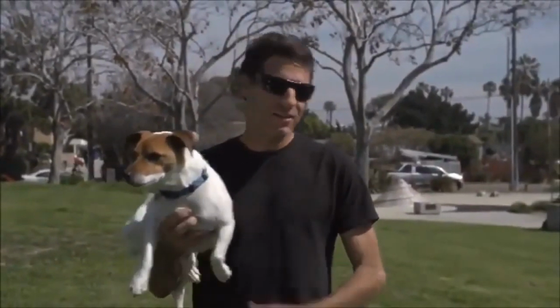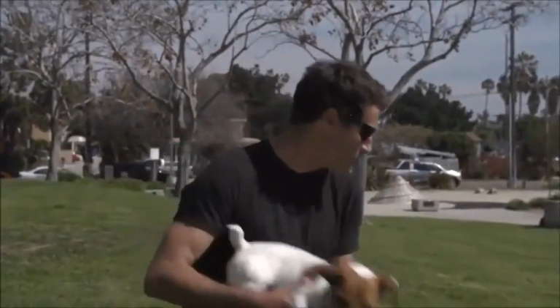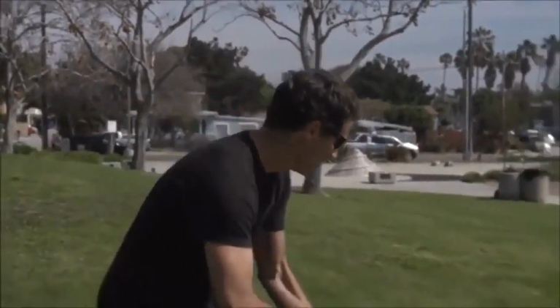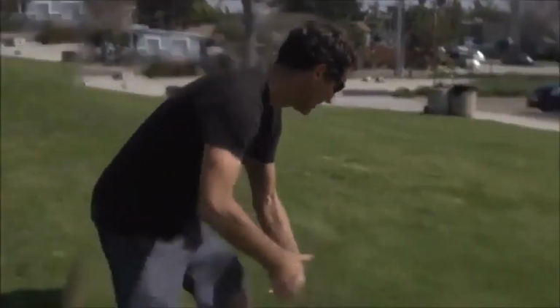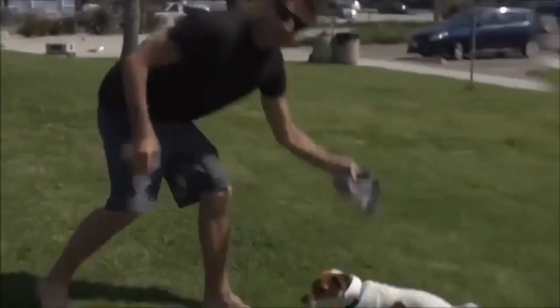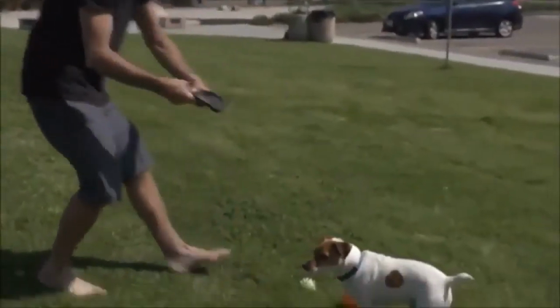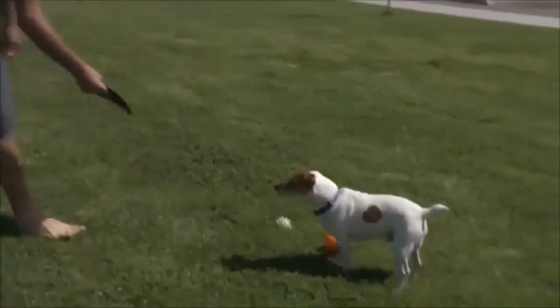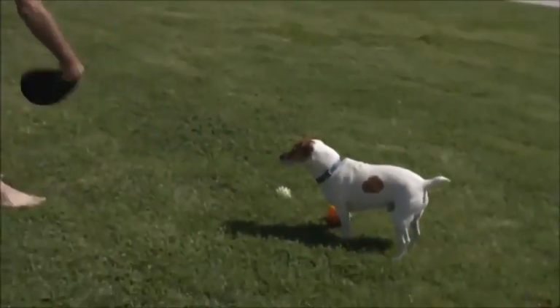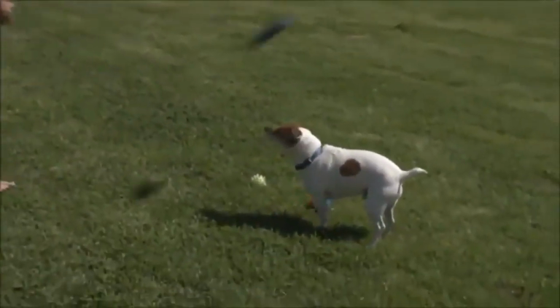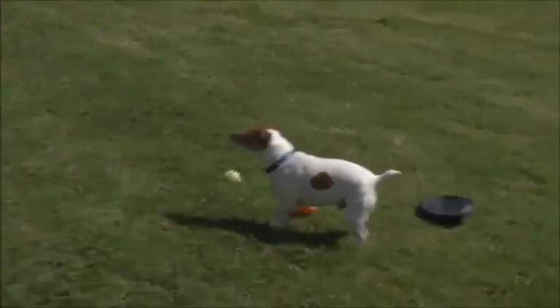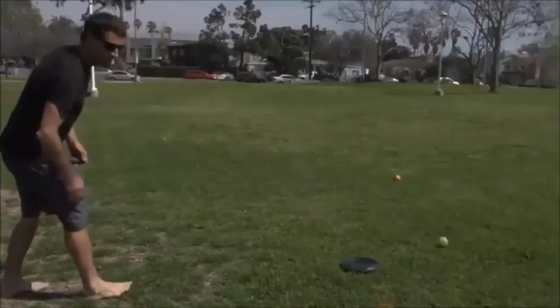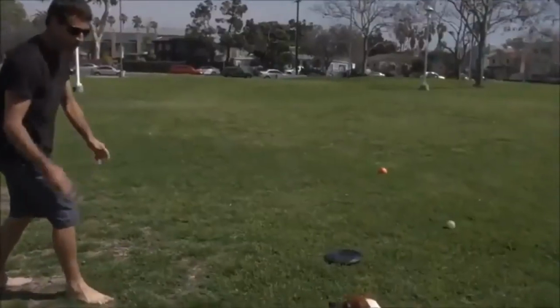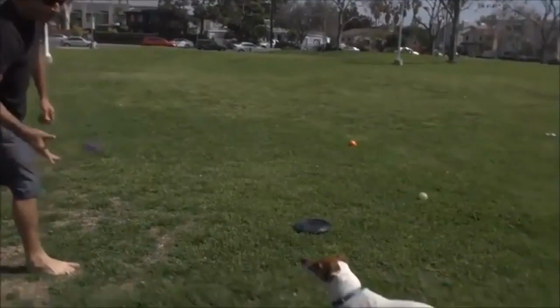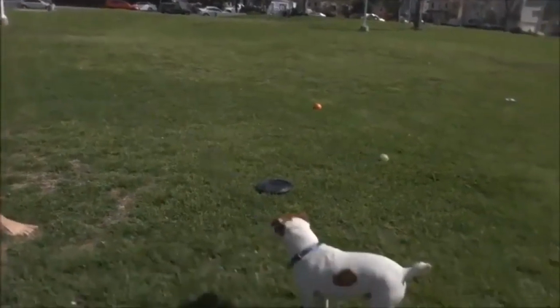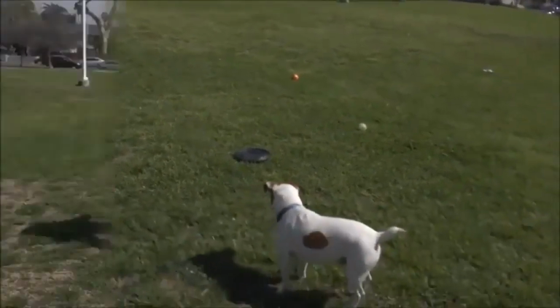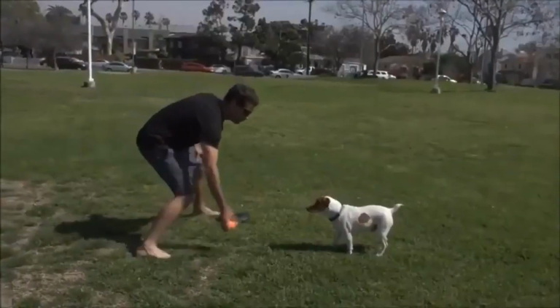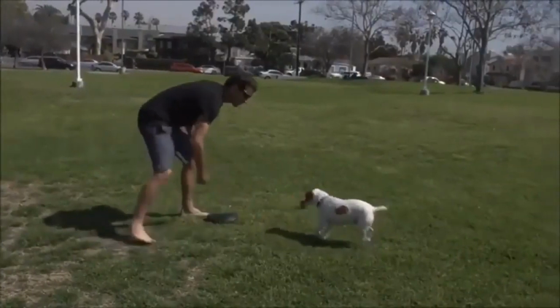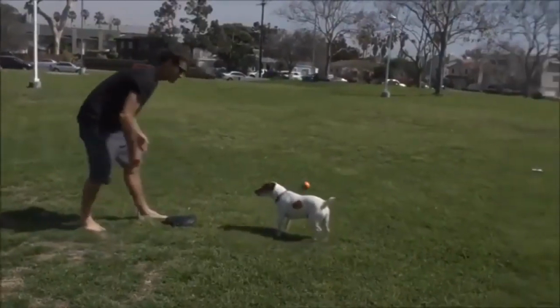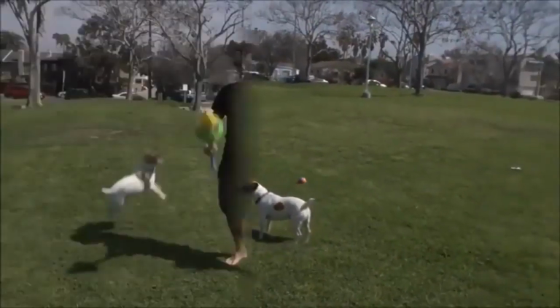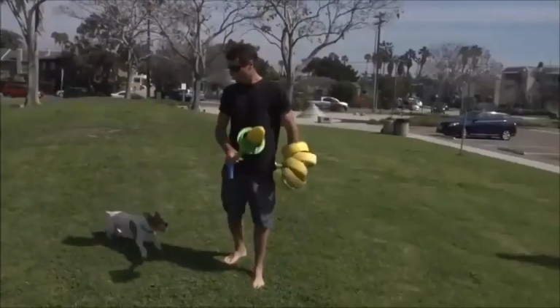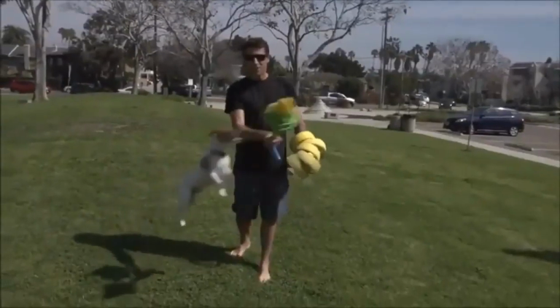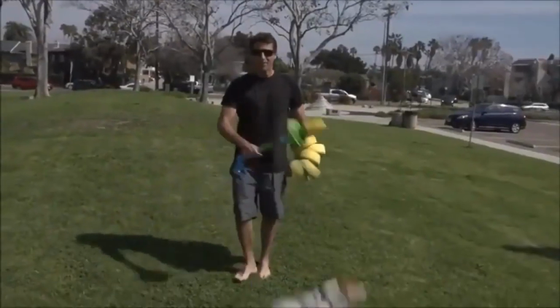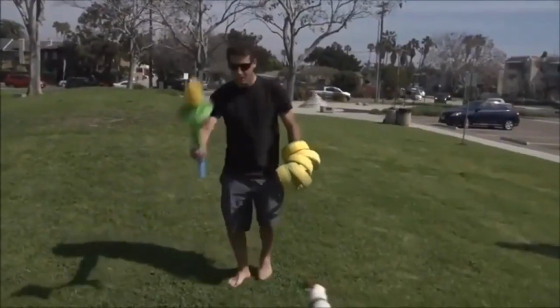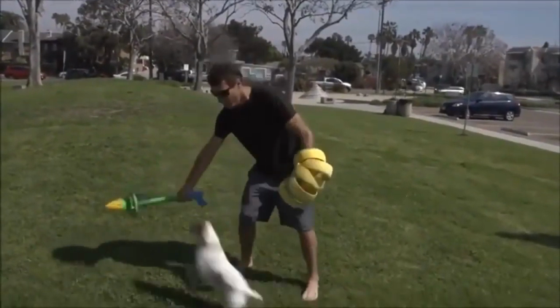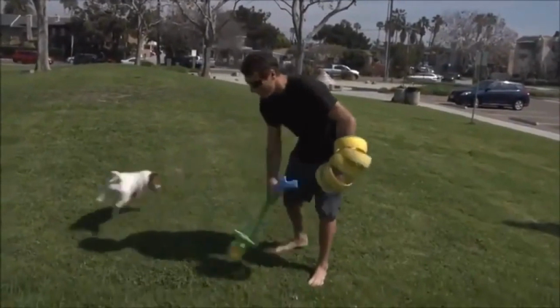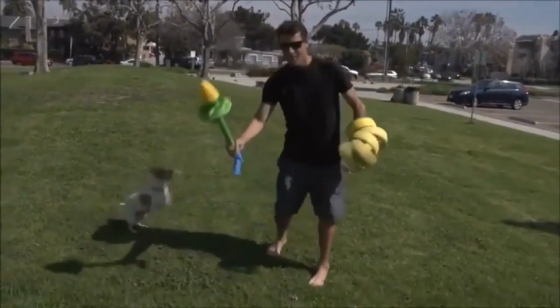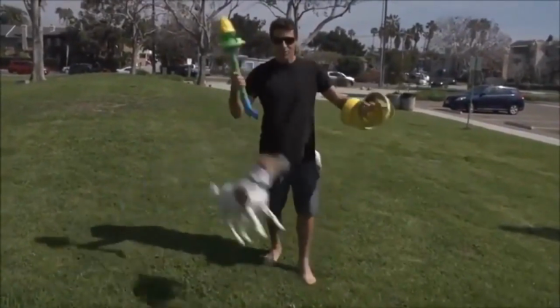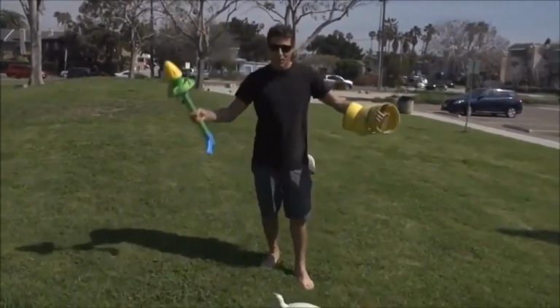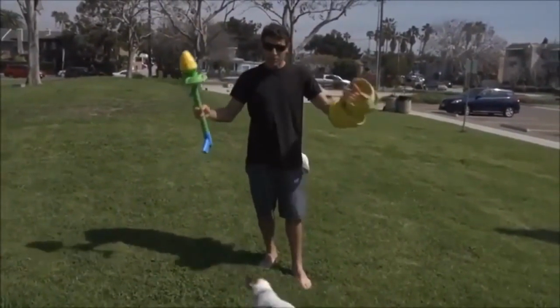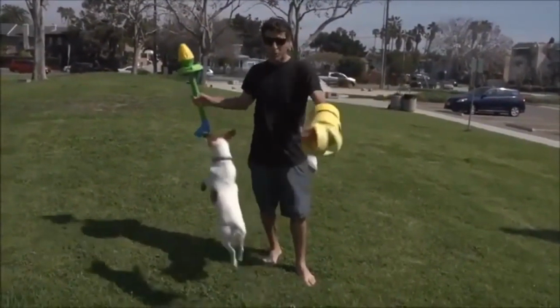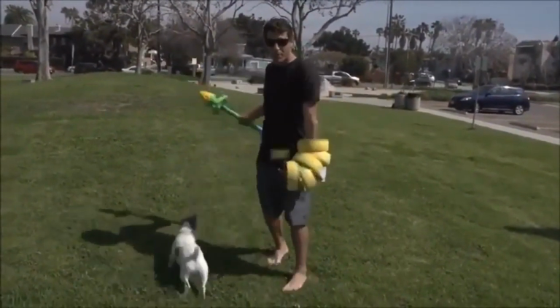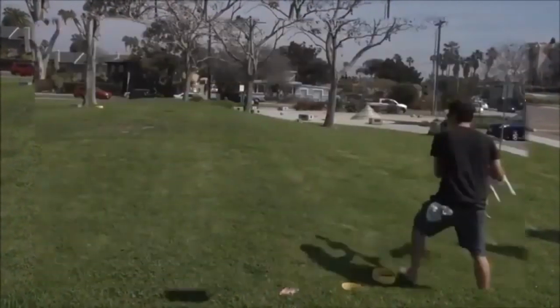These are your average dog toys. You got a frisbee — no interest. But as soon as I pull the Hurricane 9 out, he goes crazy. He doesn't want to chase the ball, he doesn't want to chase the frisbee, but he goes wild for this.